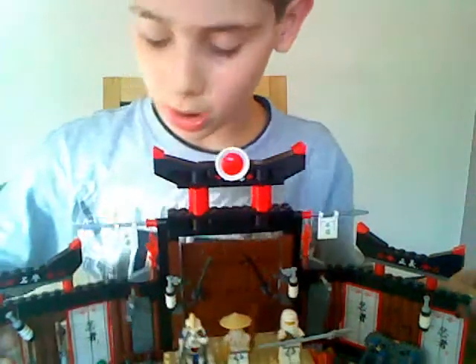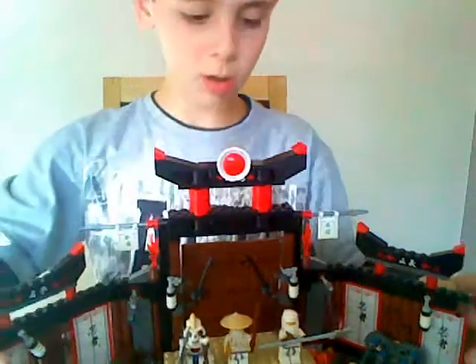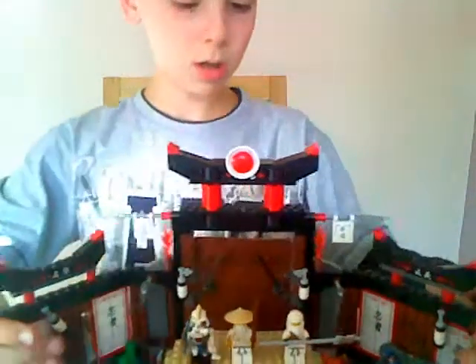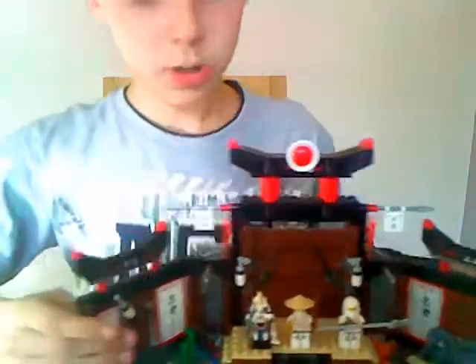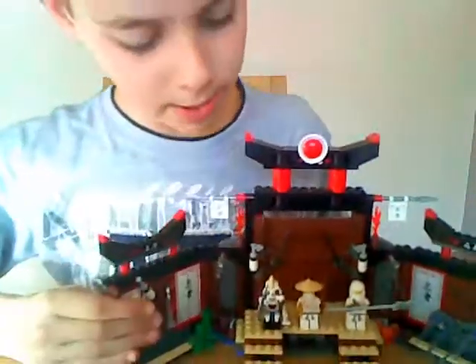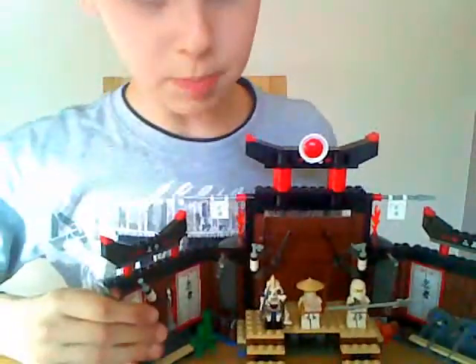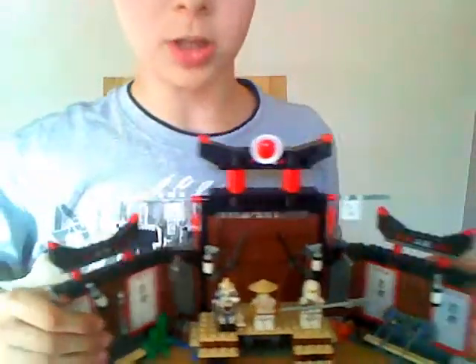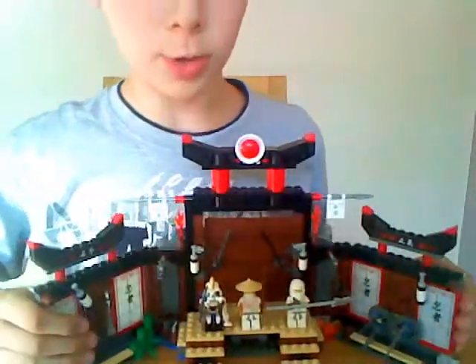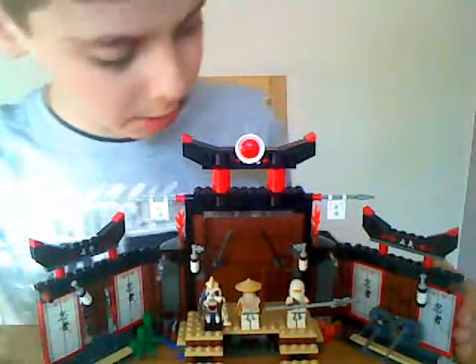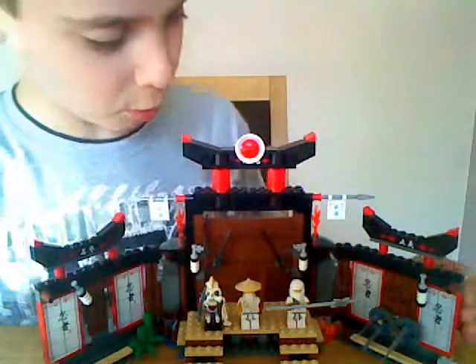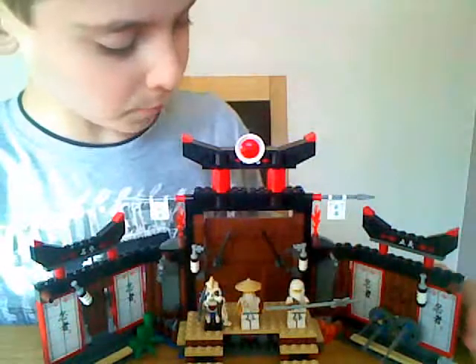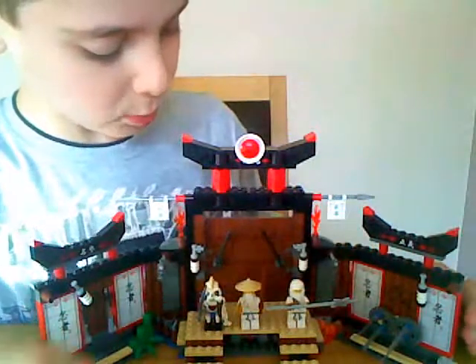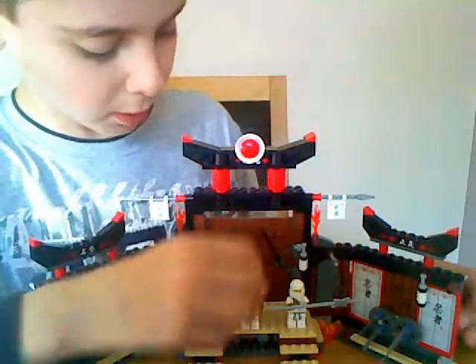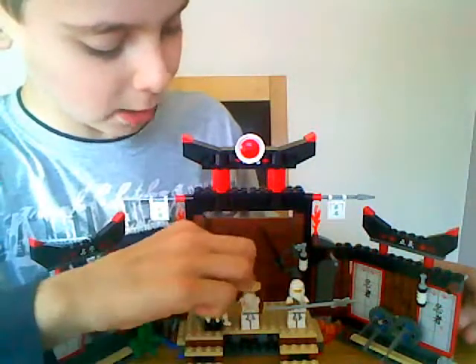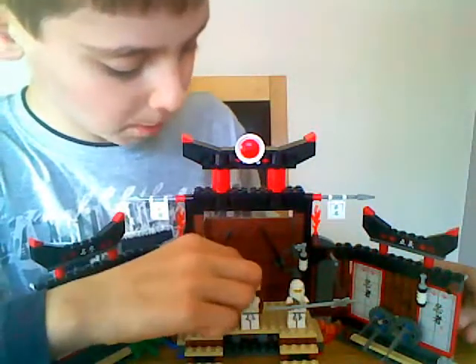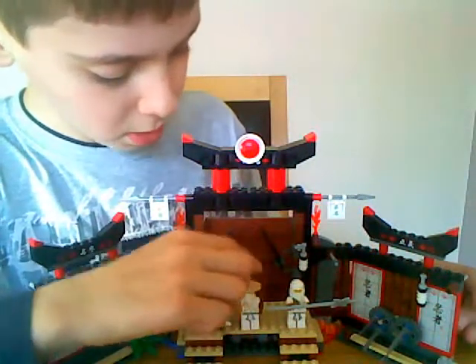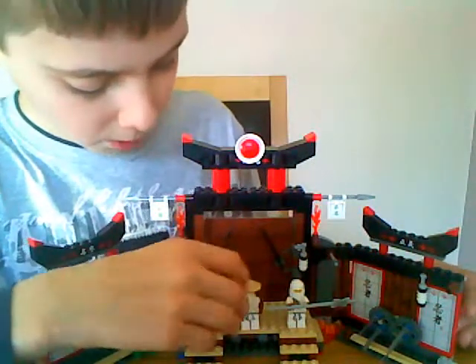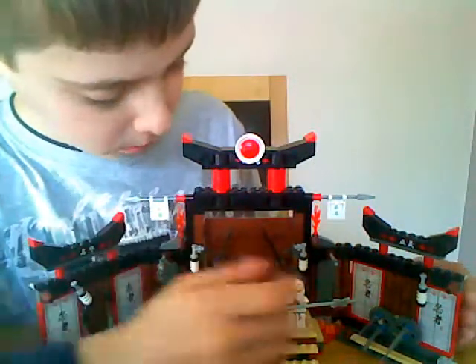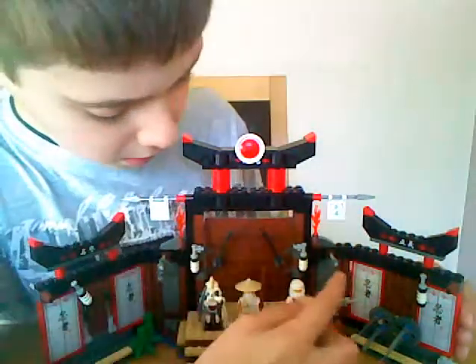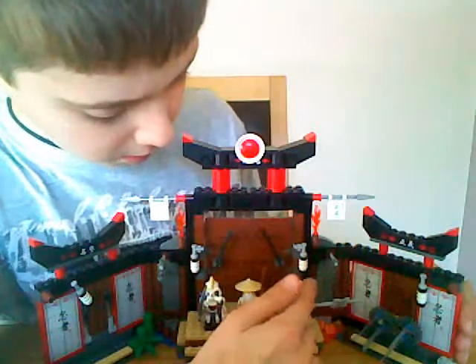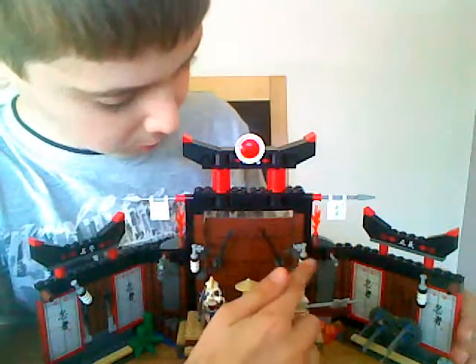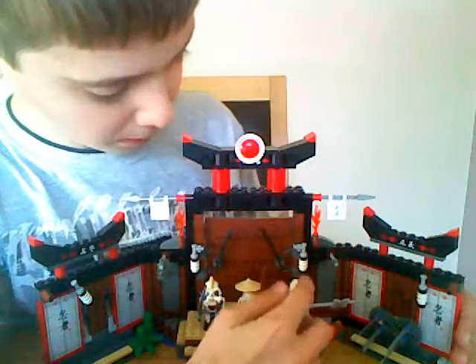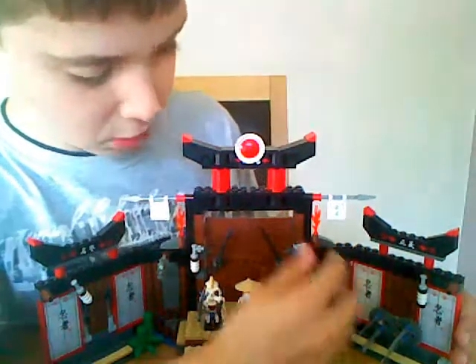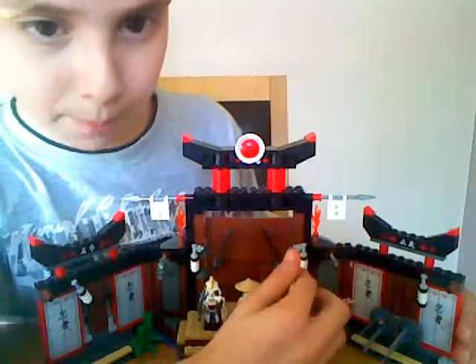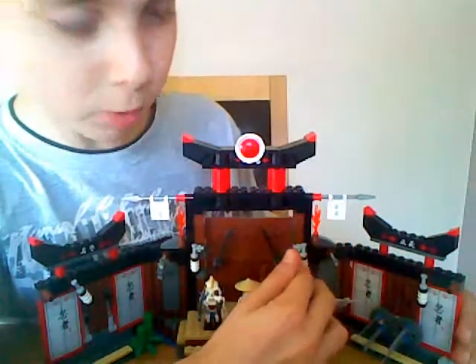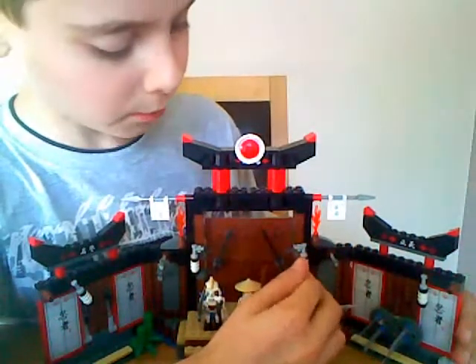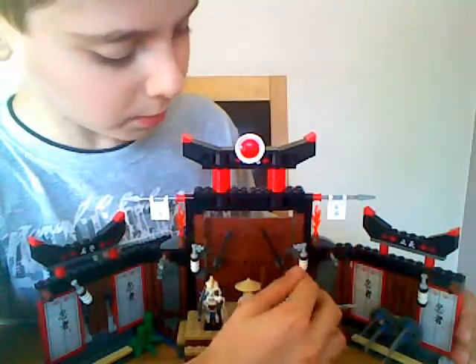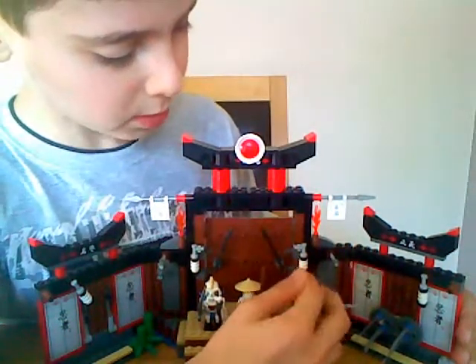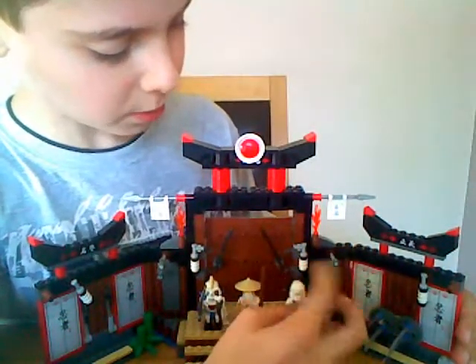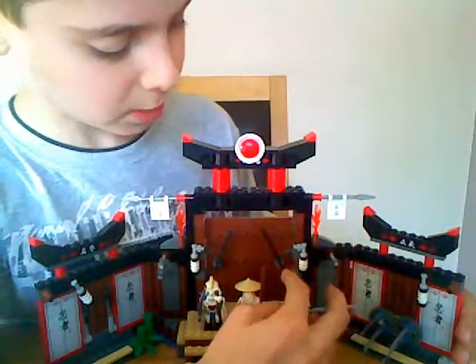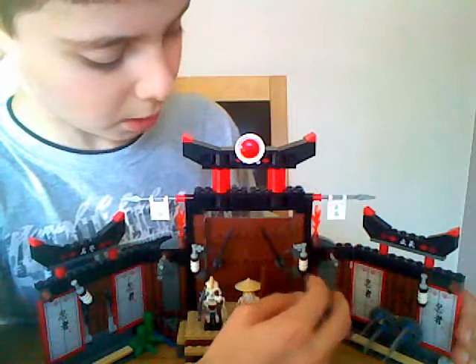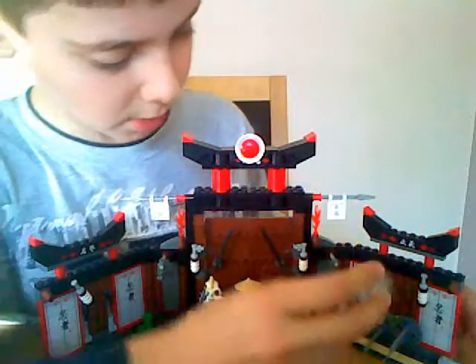So here it is, the Spinjitzu Dojo. It was 30 quid — I got it in a Lego shop. It was £30. Quite worth it, though I think it should be £25 or something like that.